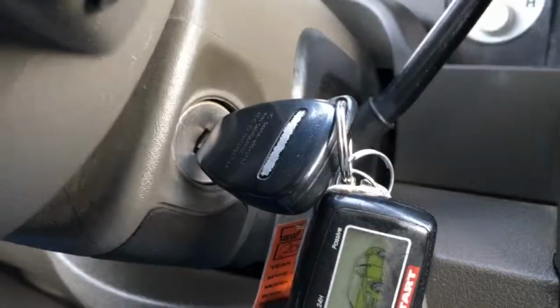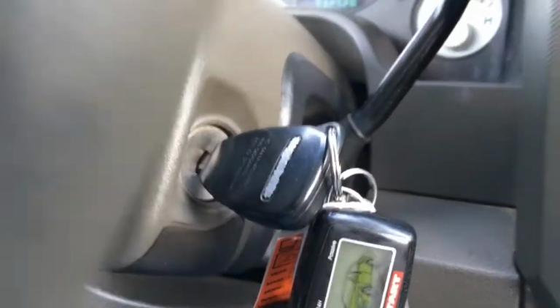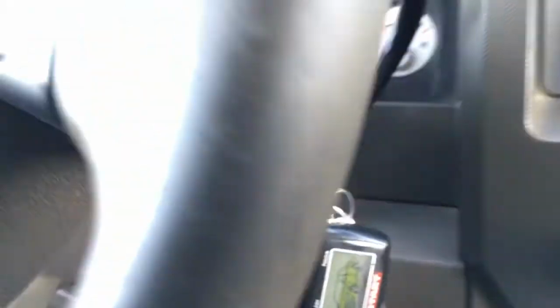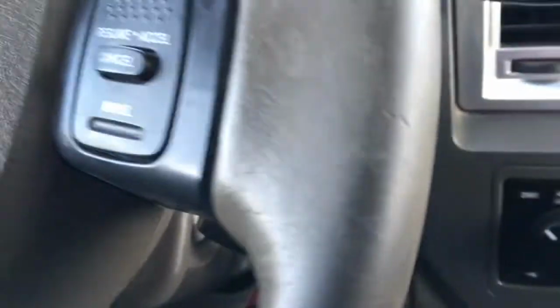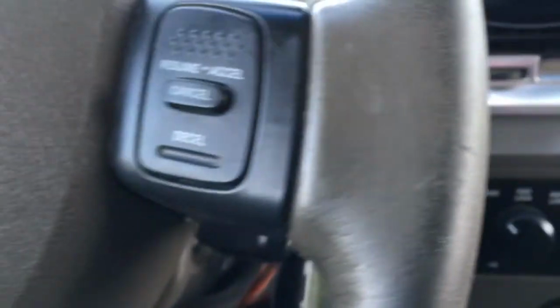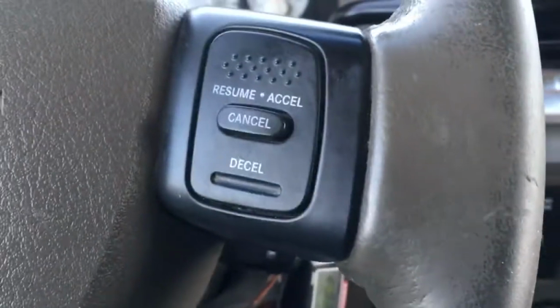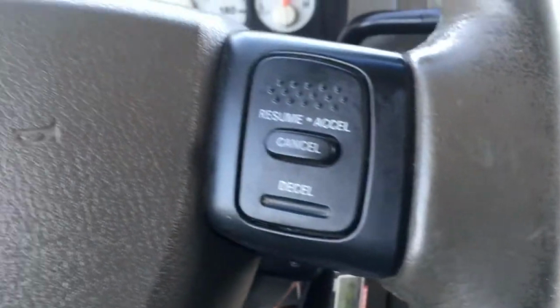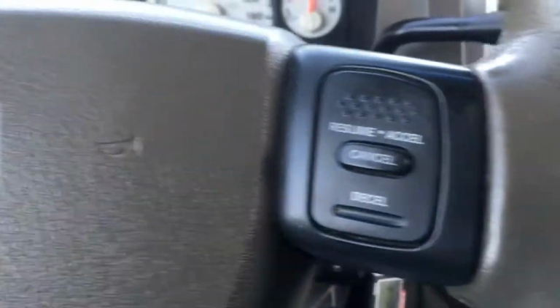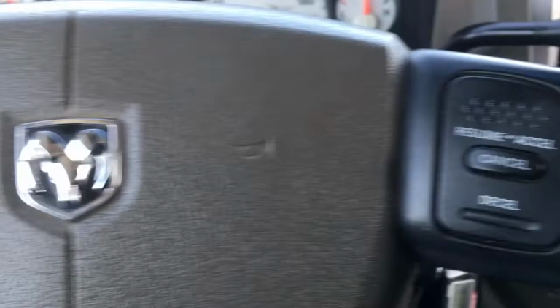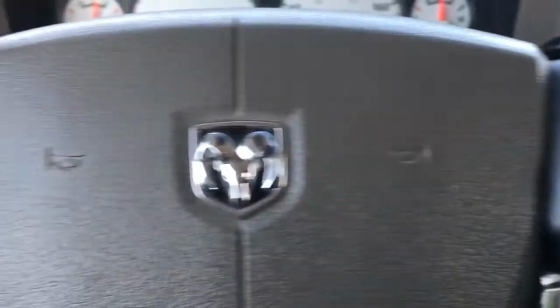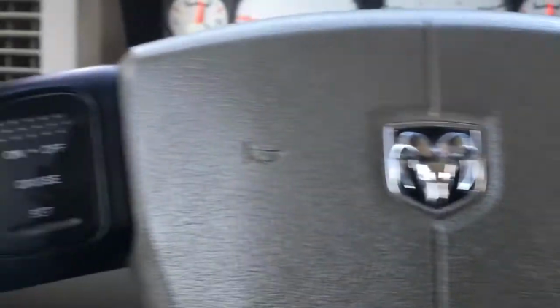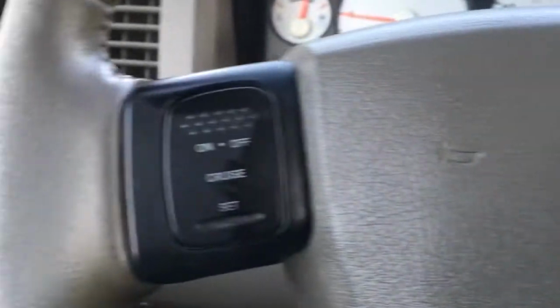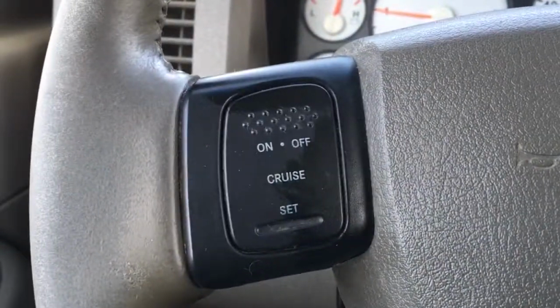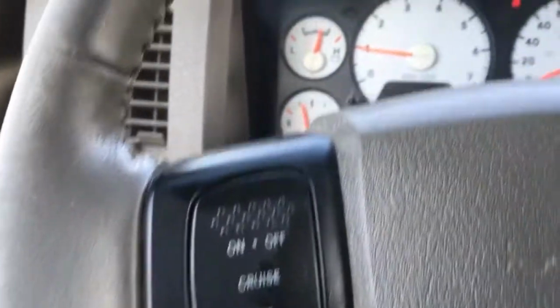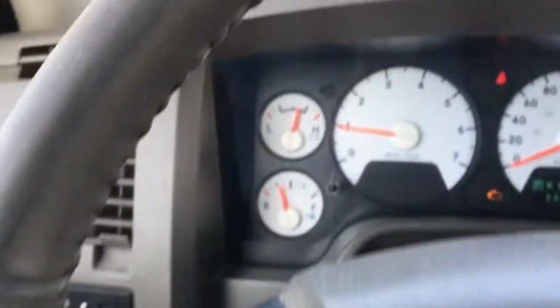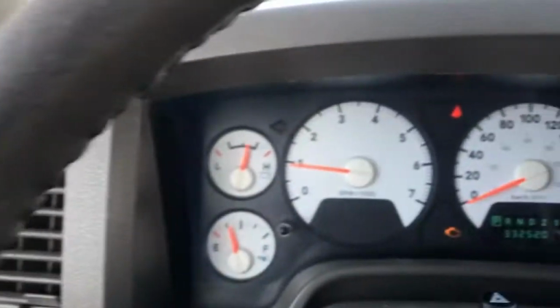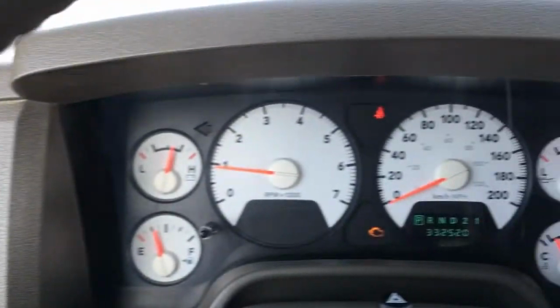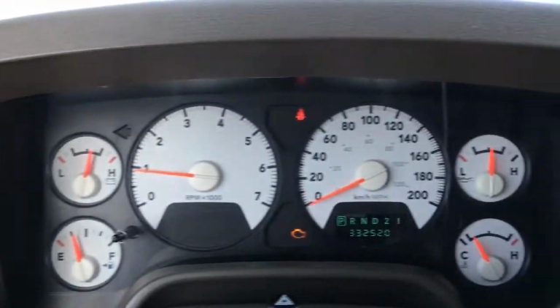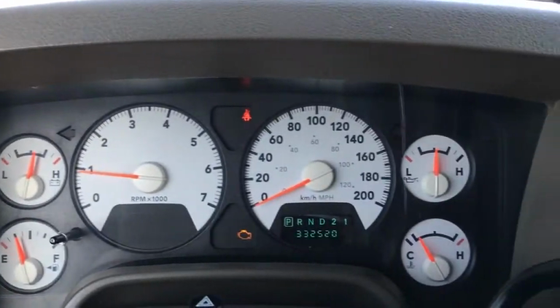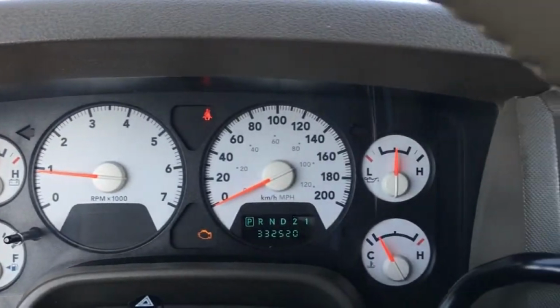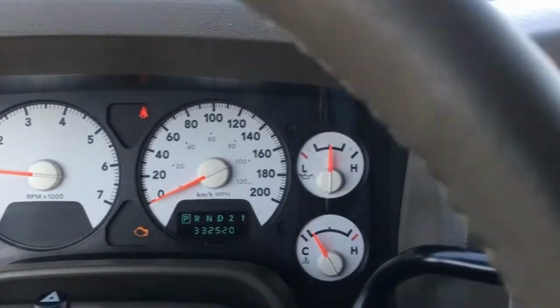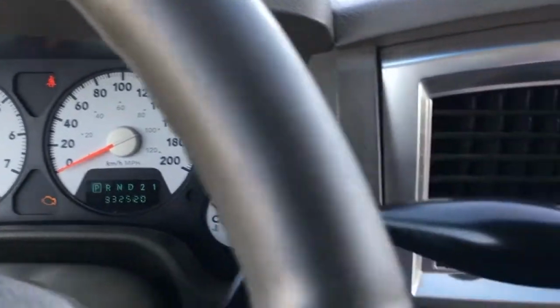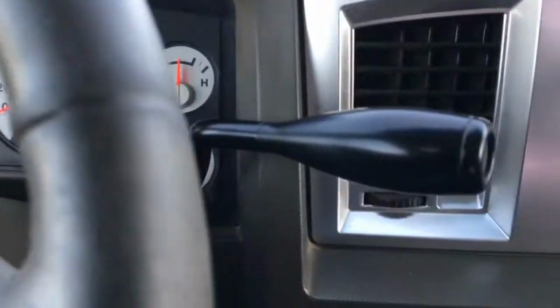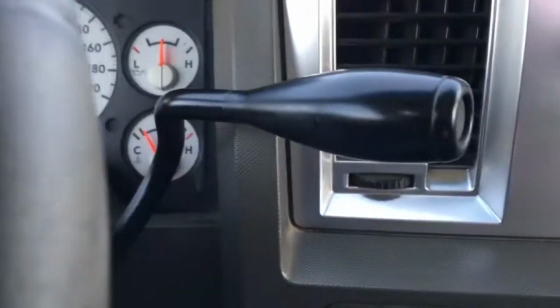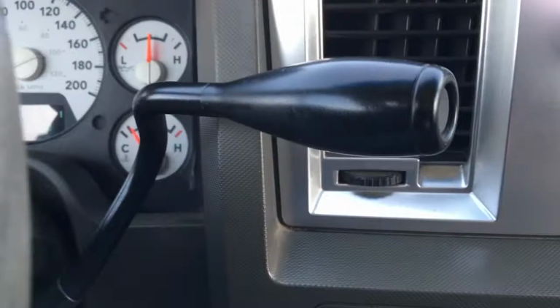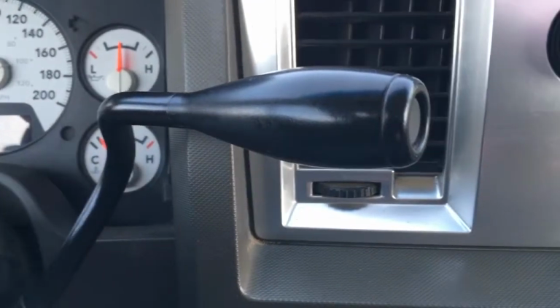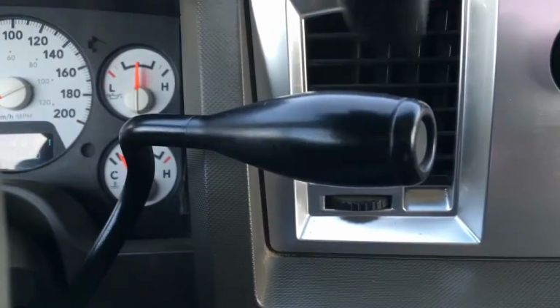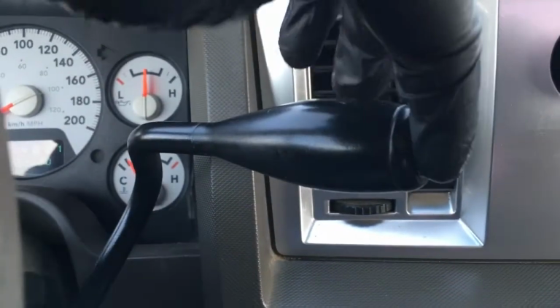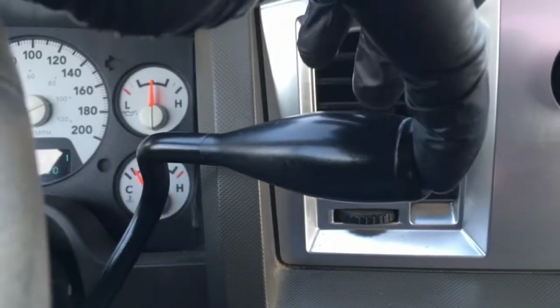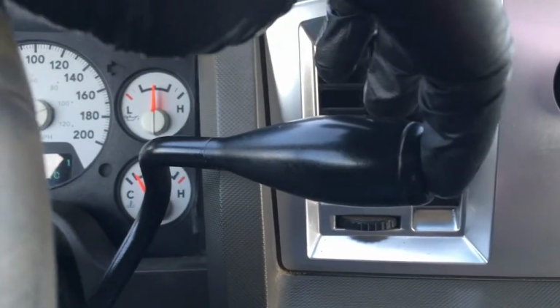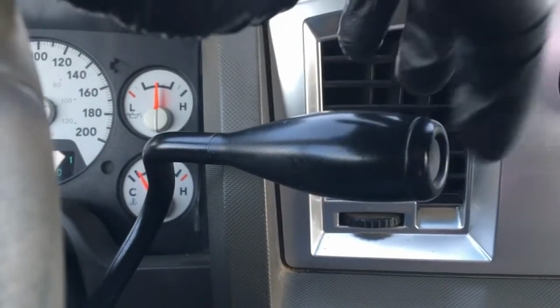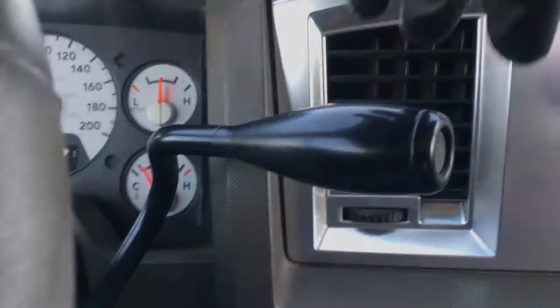This Ram is key start in the steering wheel. It has cruise control, and the shifter is steering column mounted. It does have a button on the end for your tow haul modes.